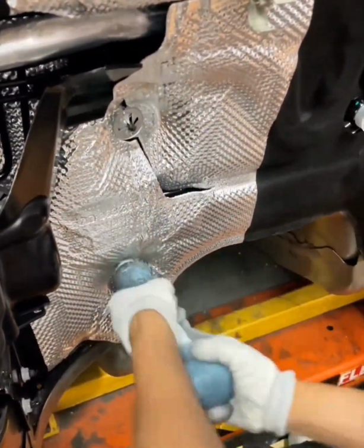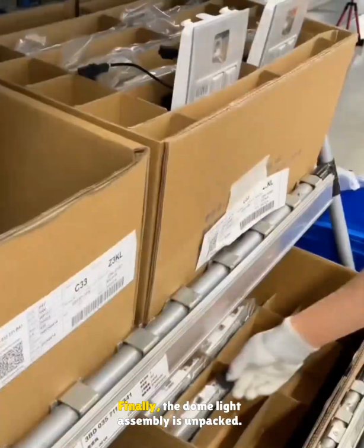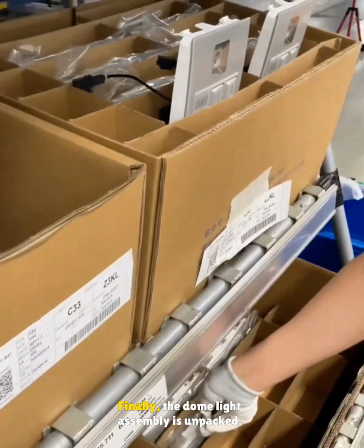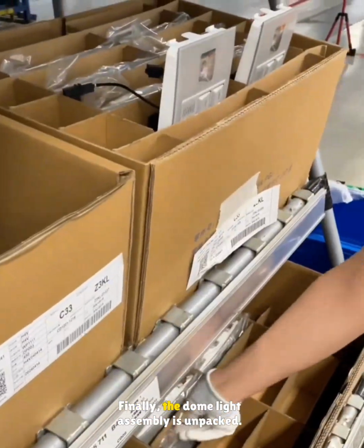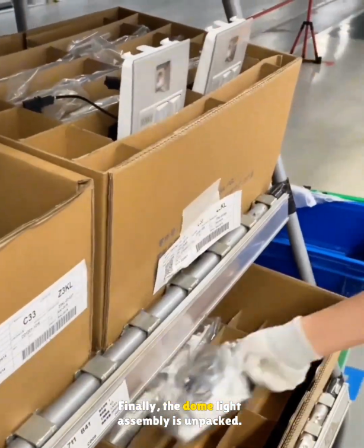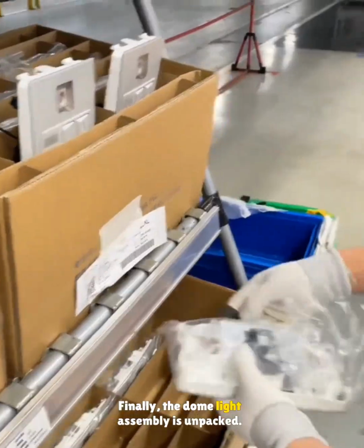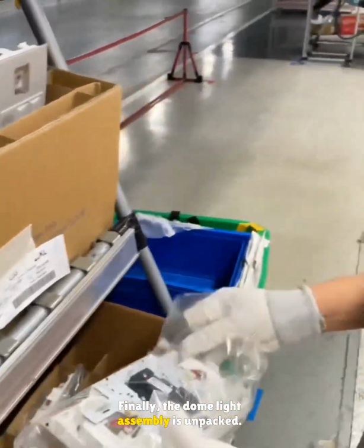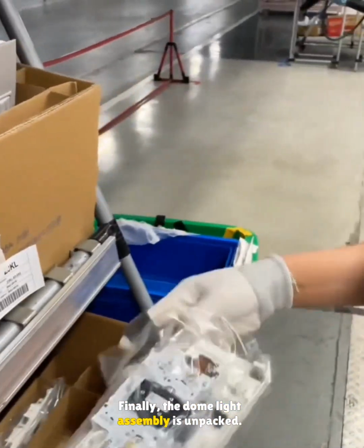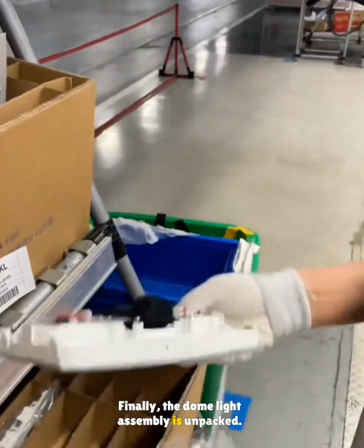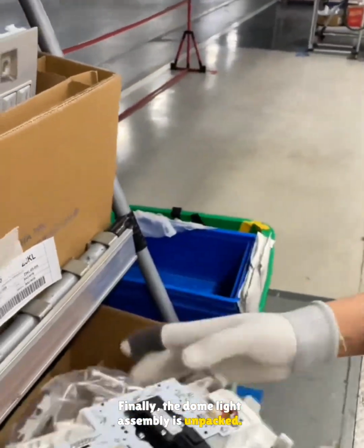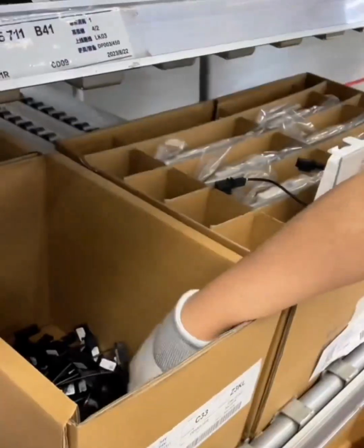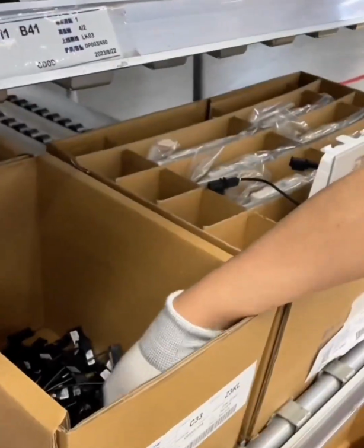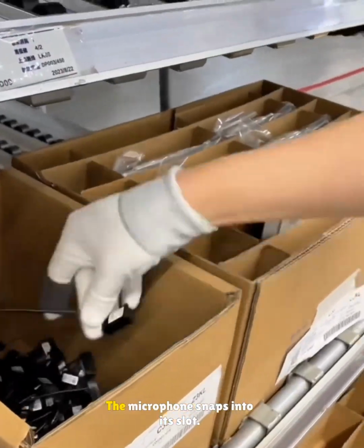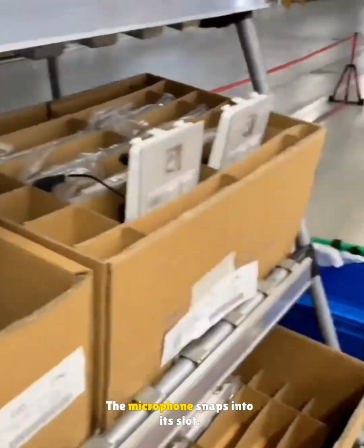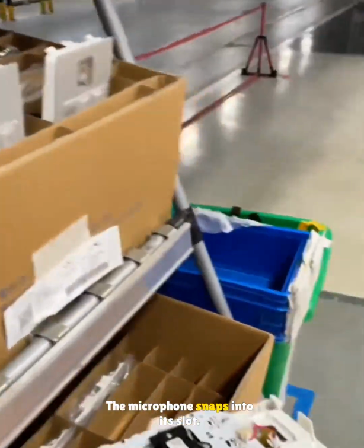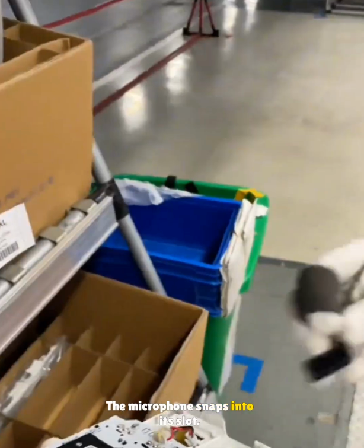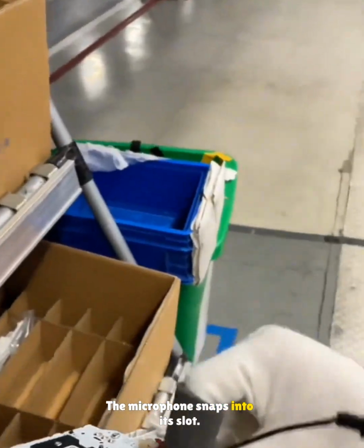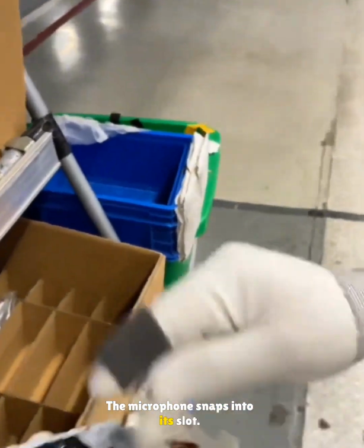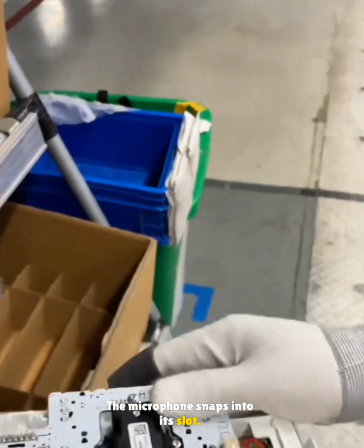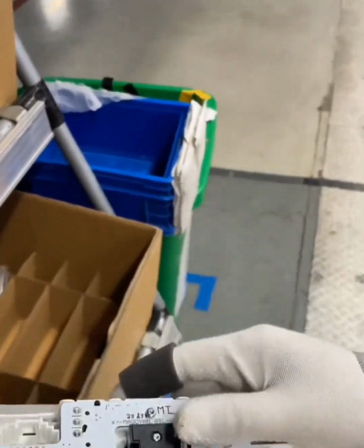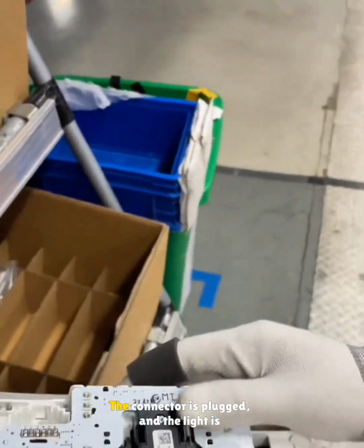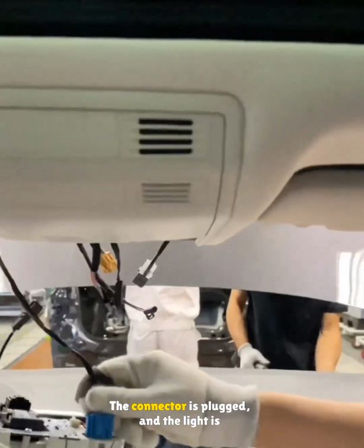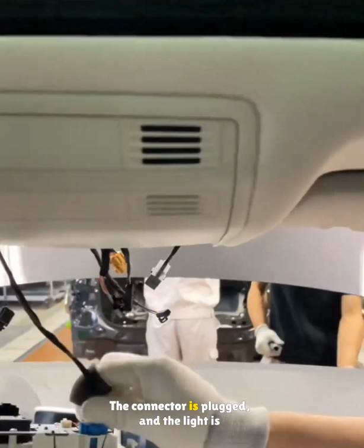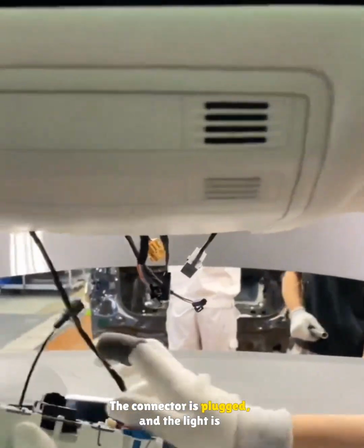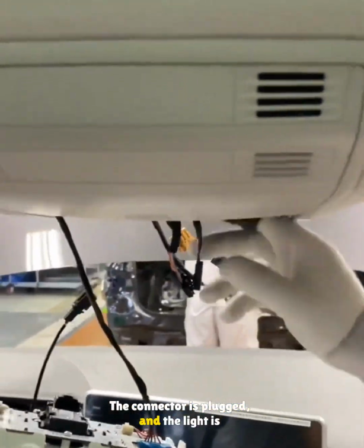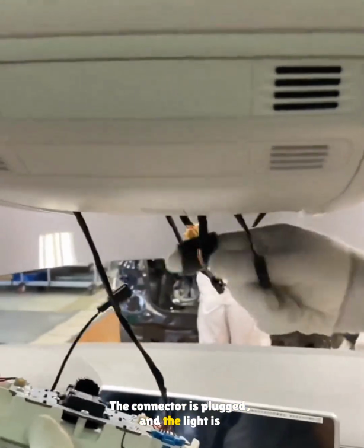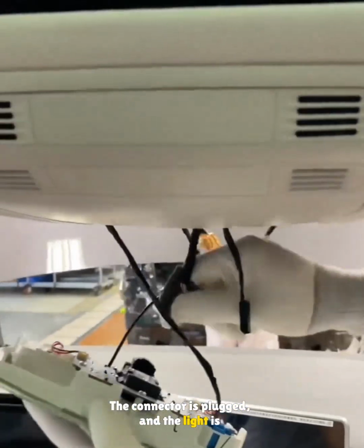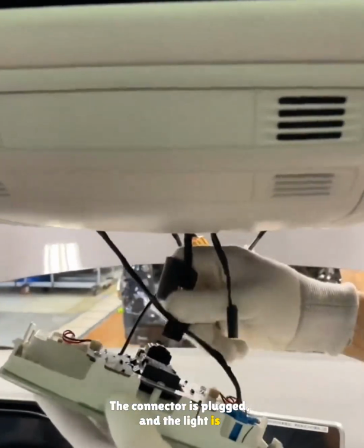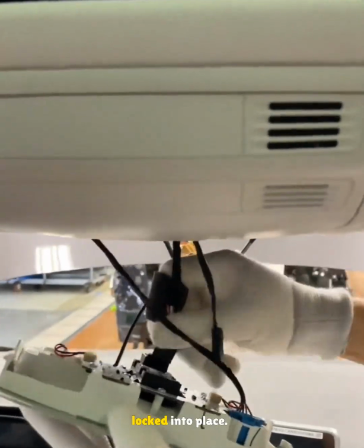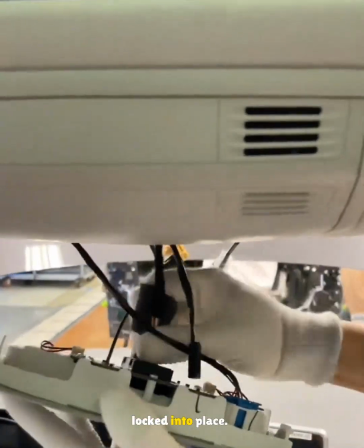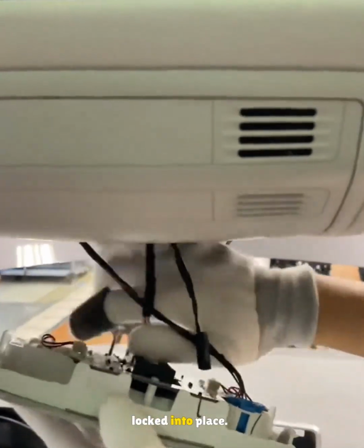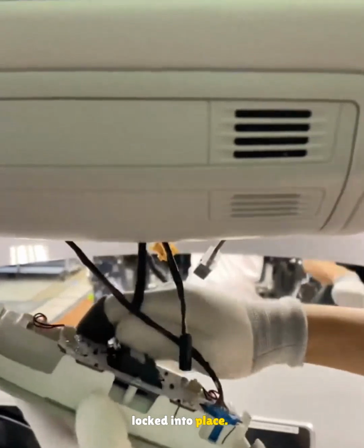Finally, the dome light assembly is unpacked, the microphone snaps into its slot, the connector is plugged, and the light is locked into place.